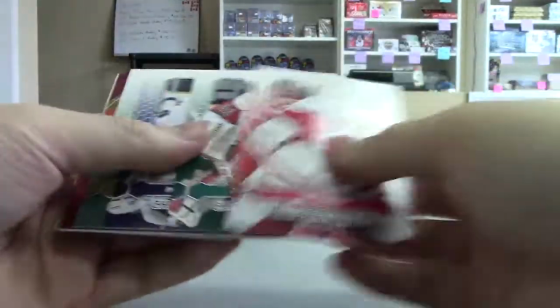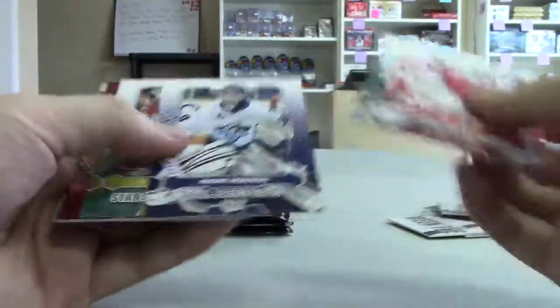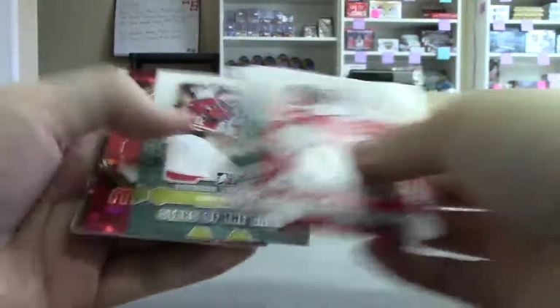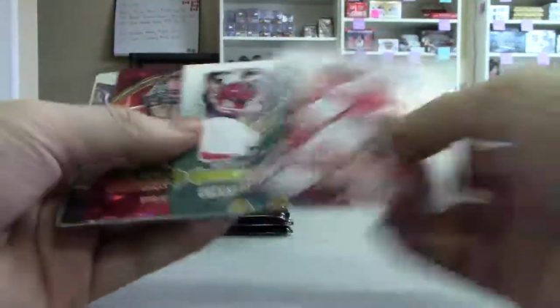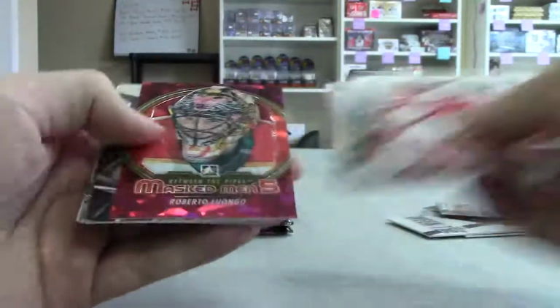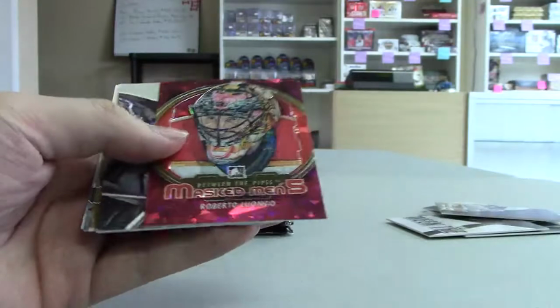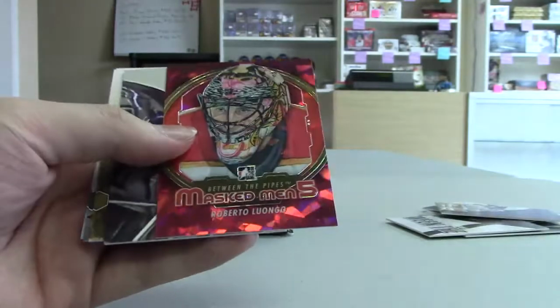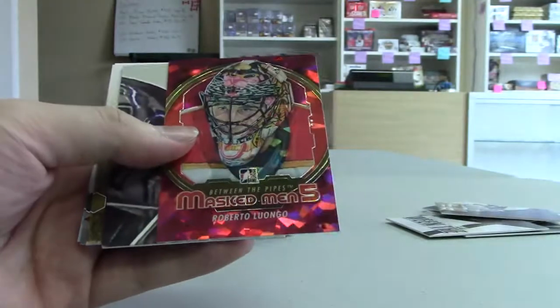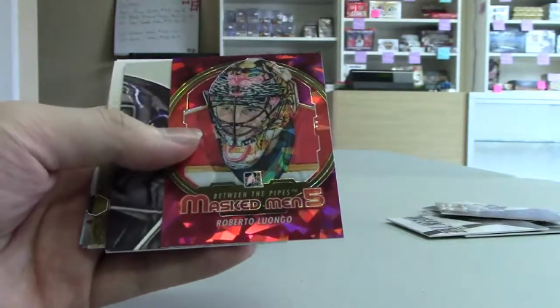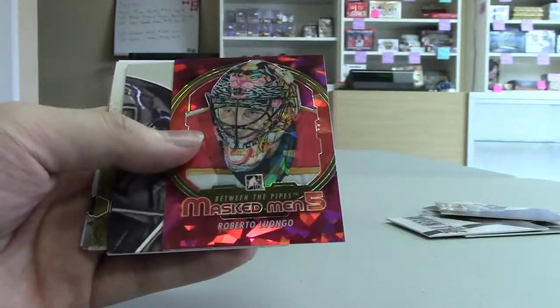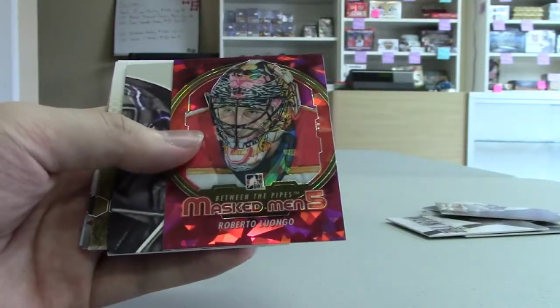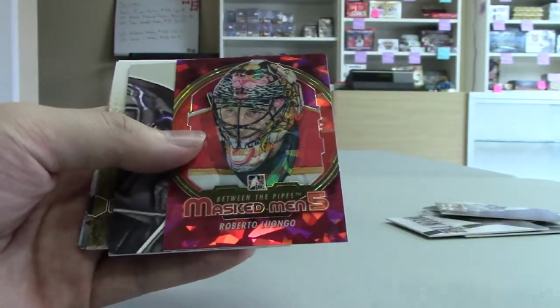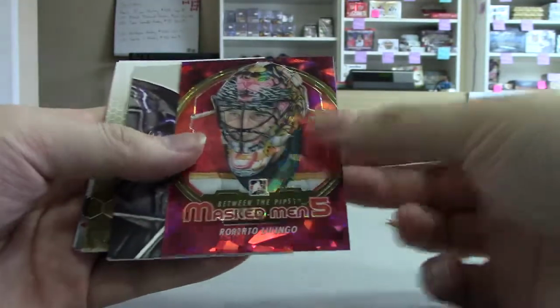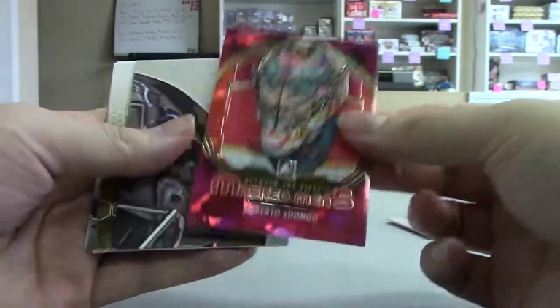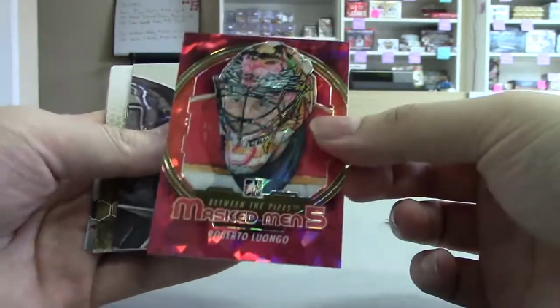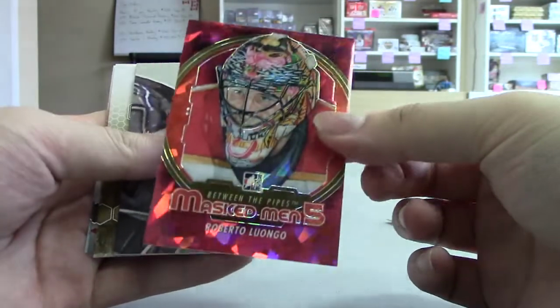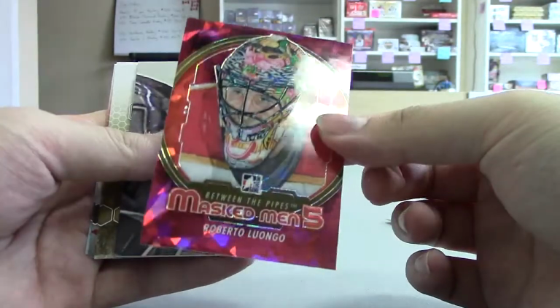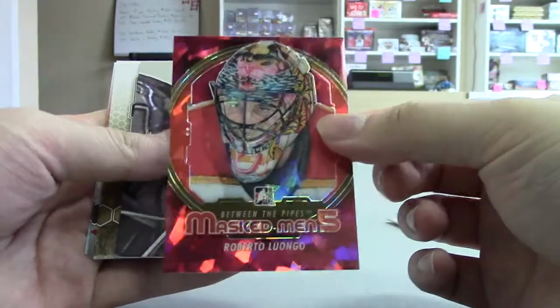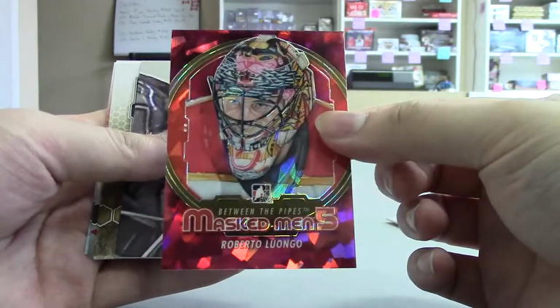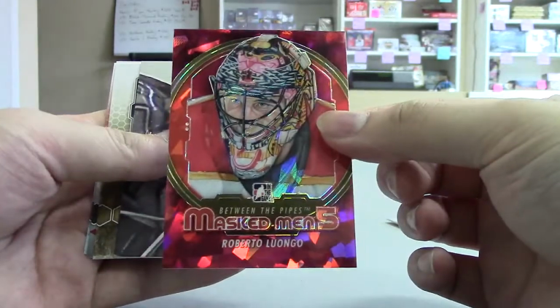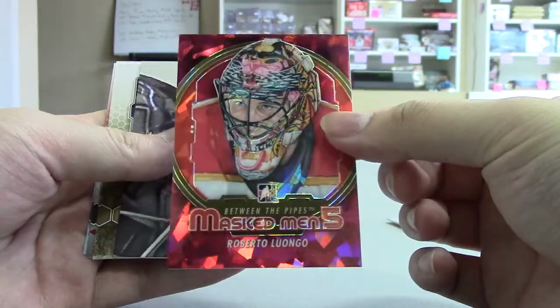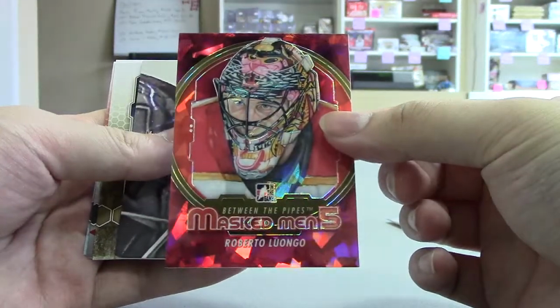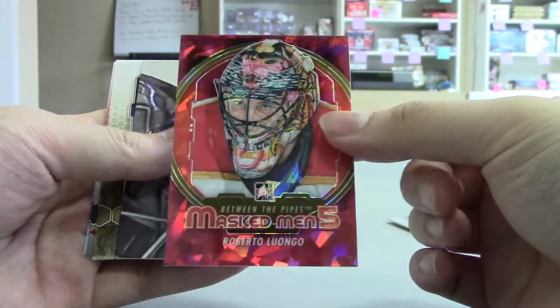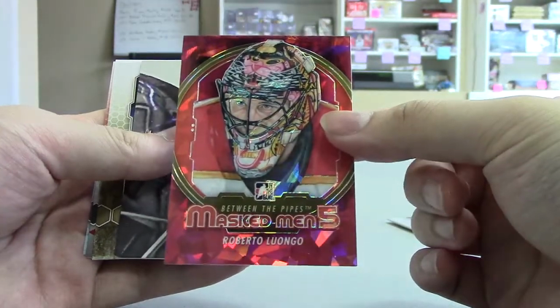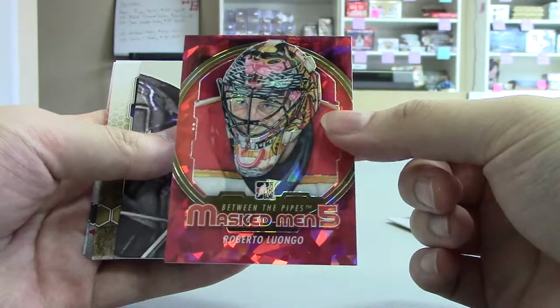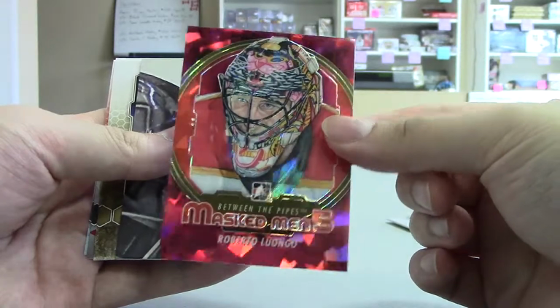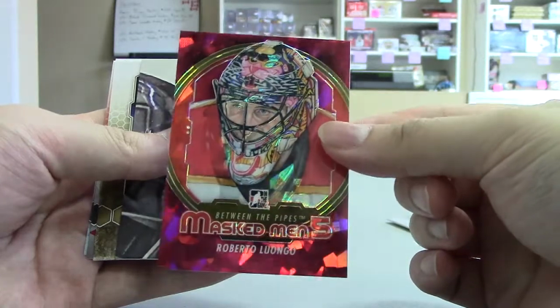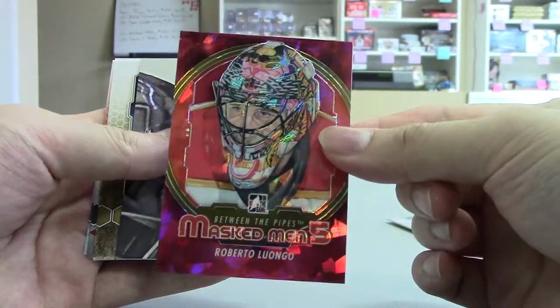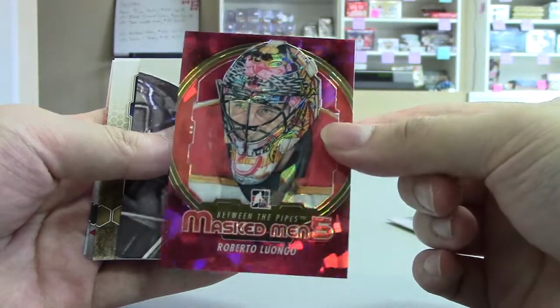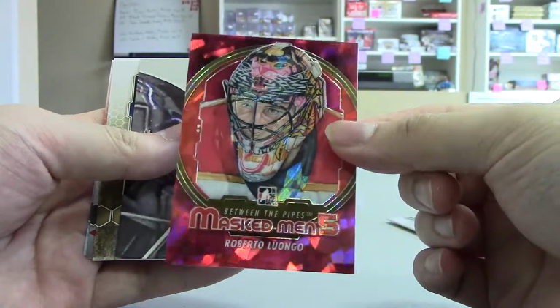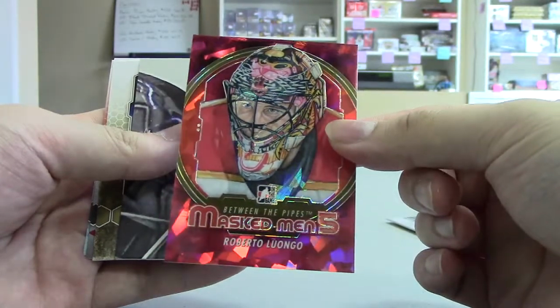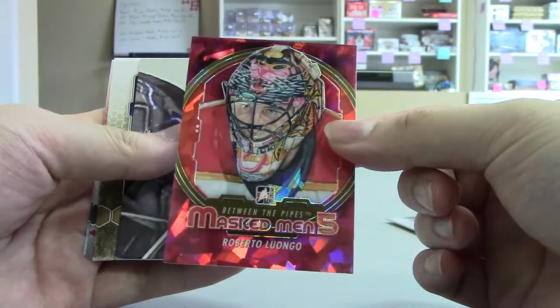We've got another Masked Man — another one with a Canuck connection — Roberto Luongo, although this is him in a Florida uni.